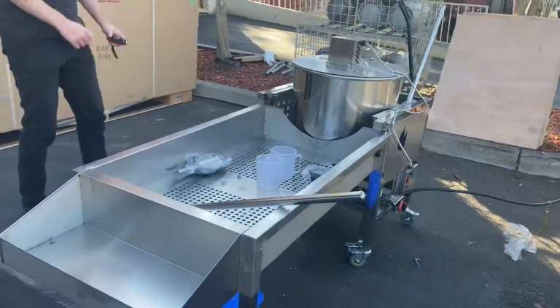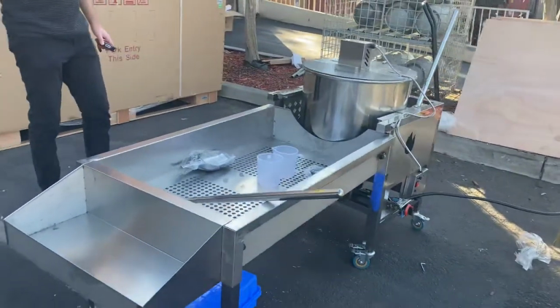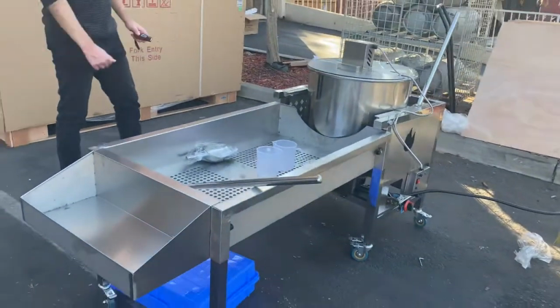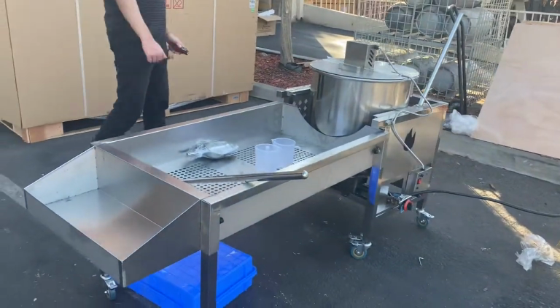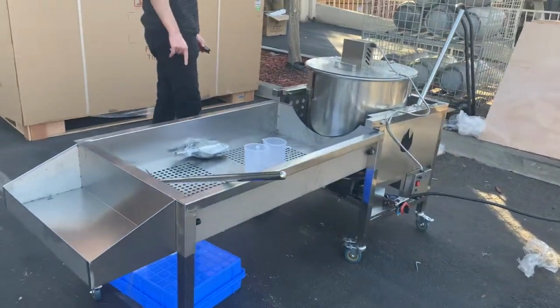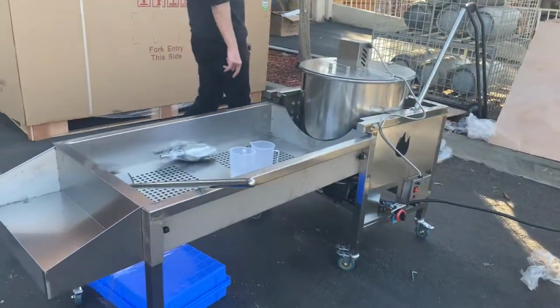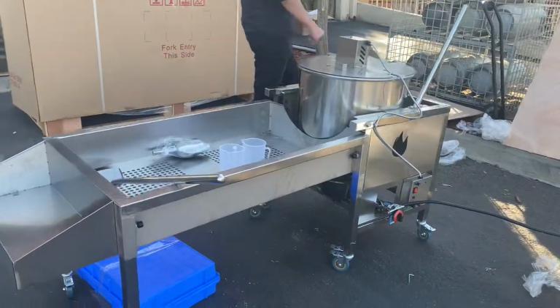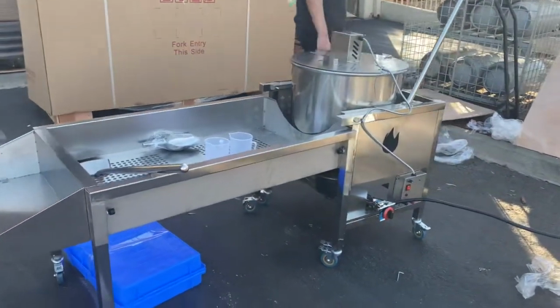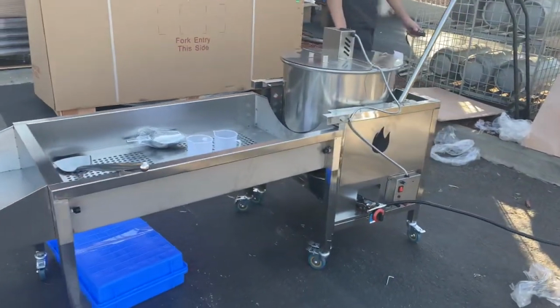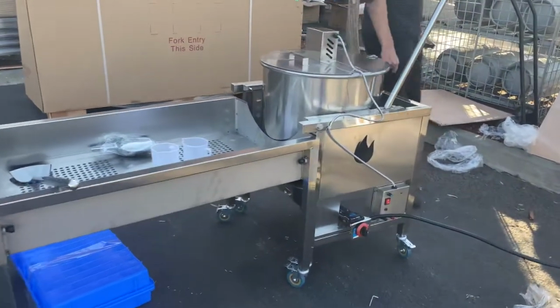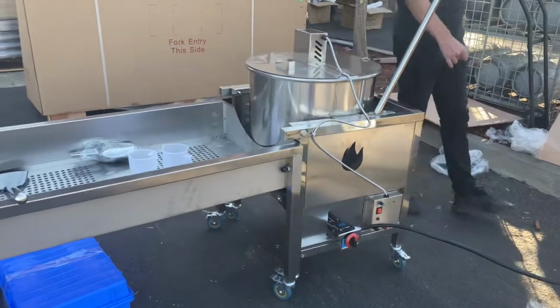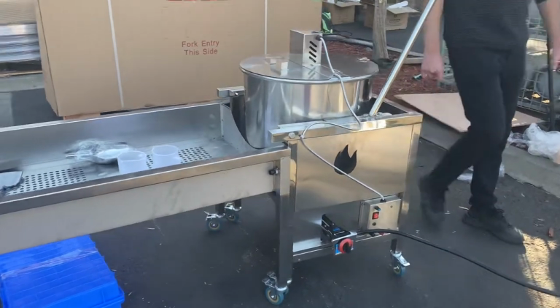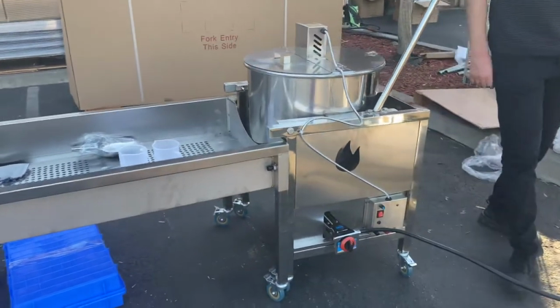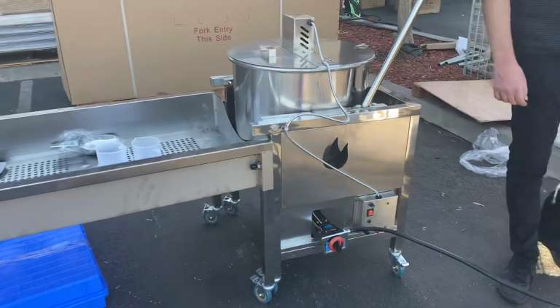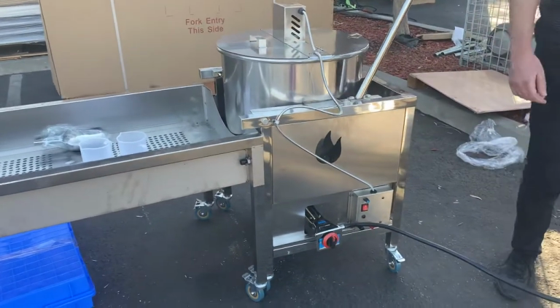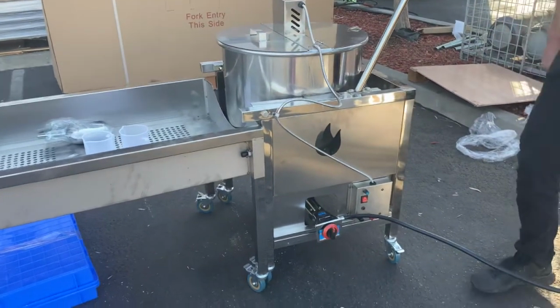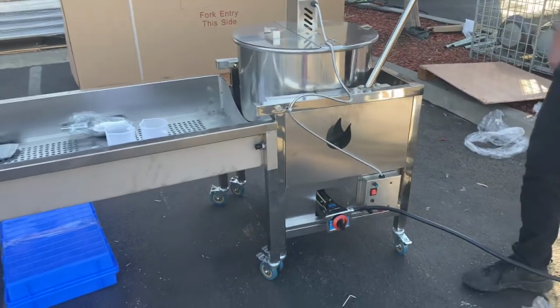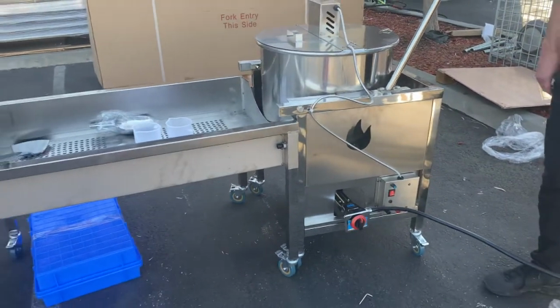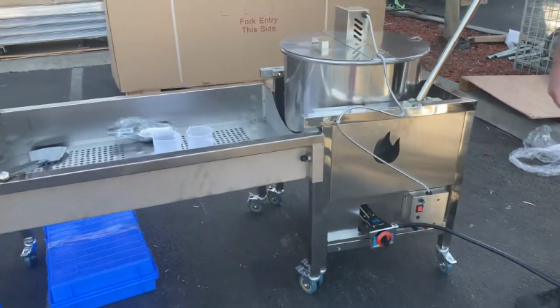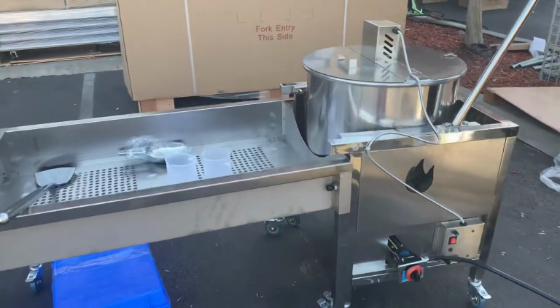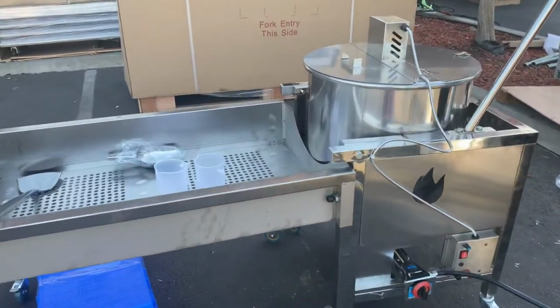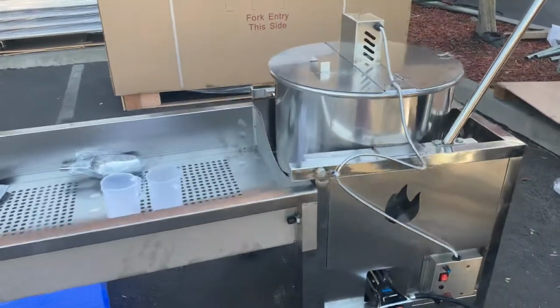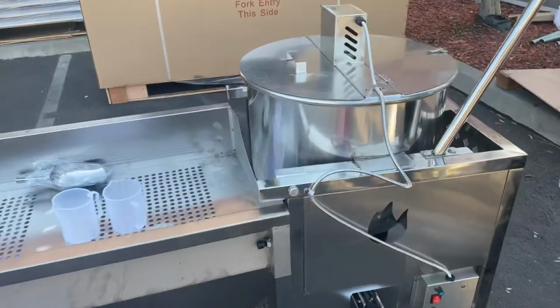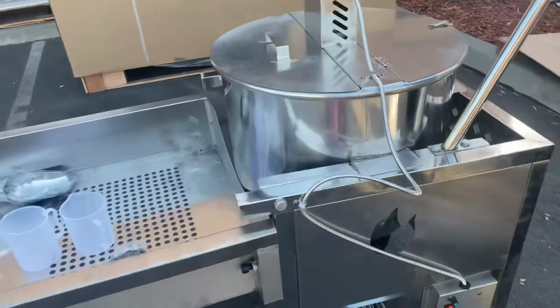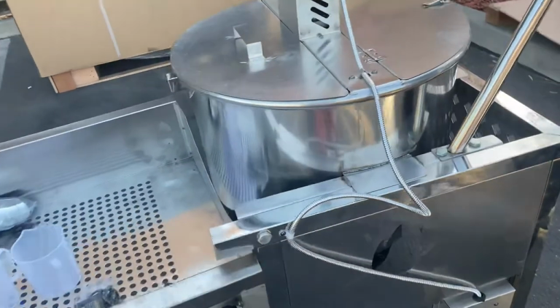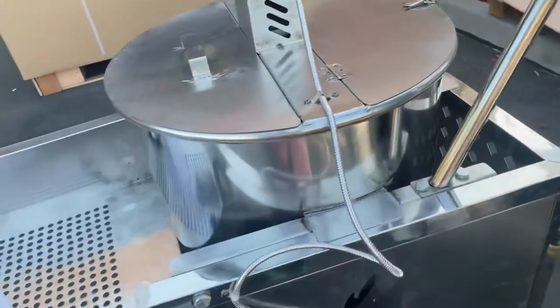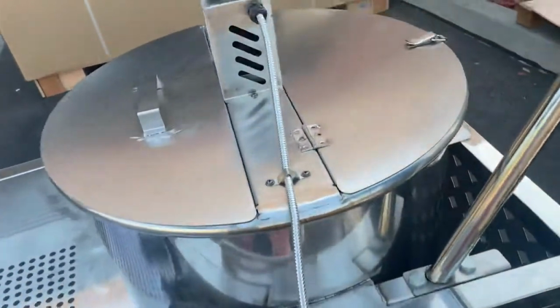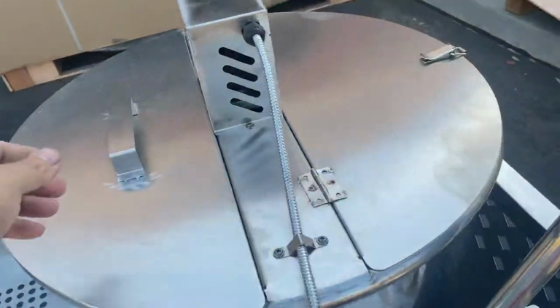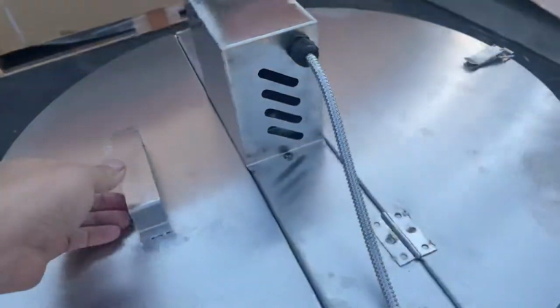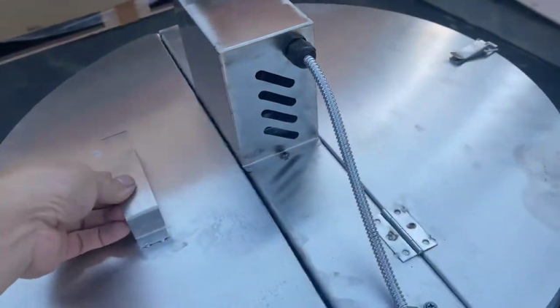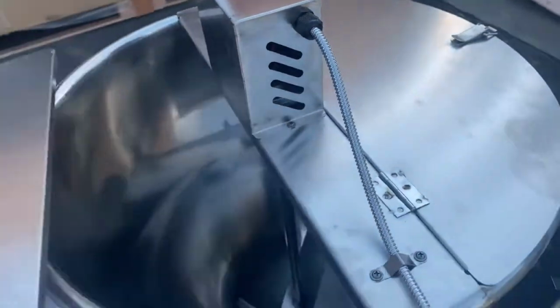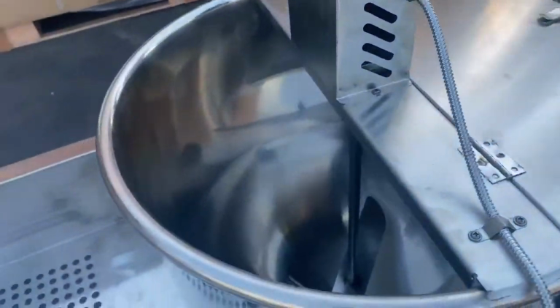It is going to run on both electric and gas. Gas is going to be for the fire and the cooking. You can either use propane gas or natural gas for this kettle cooker.